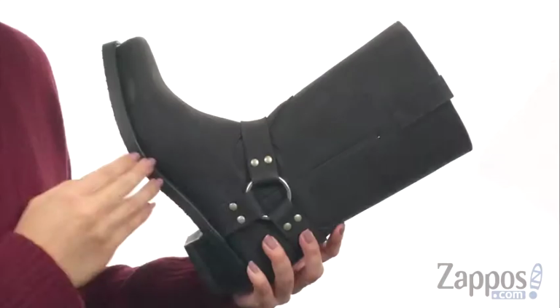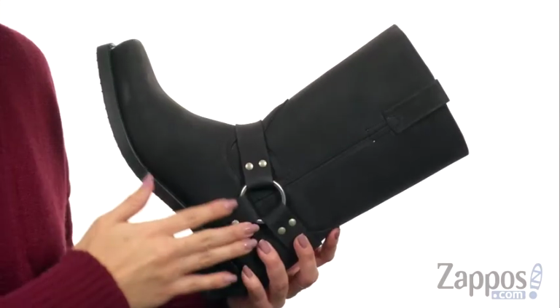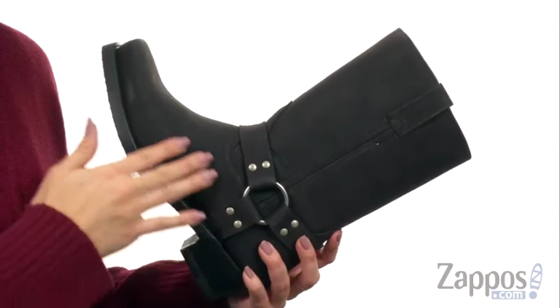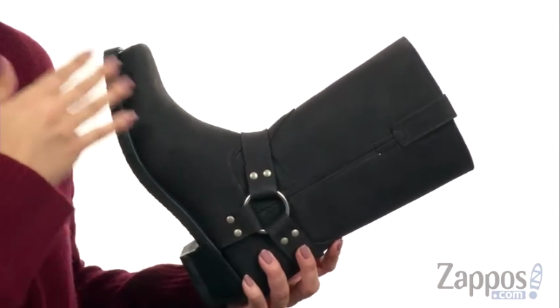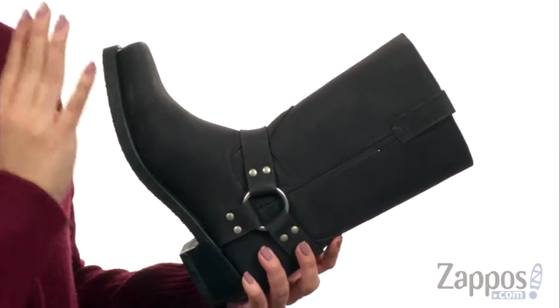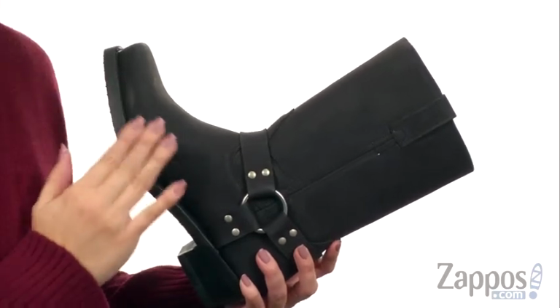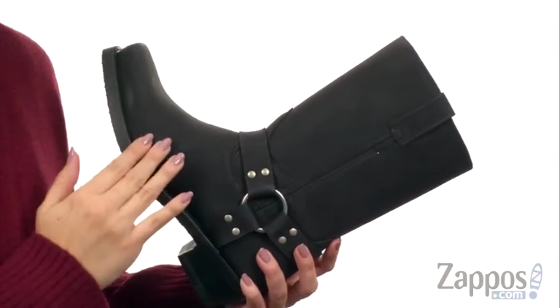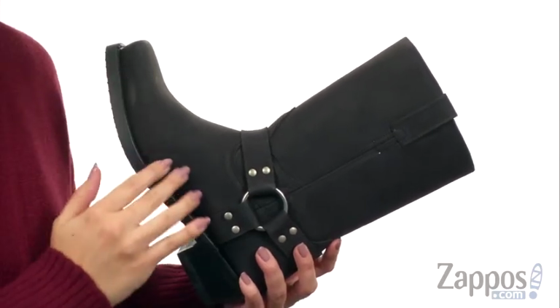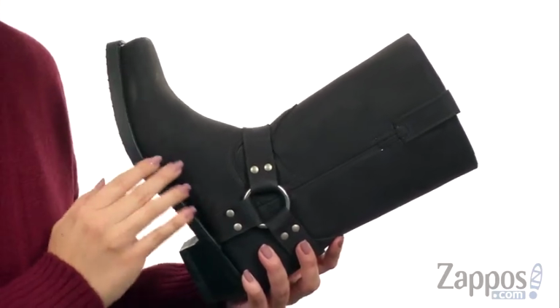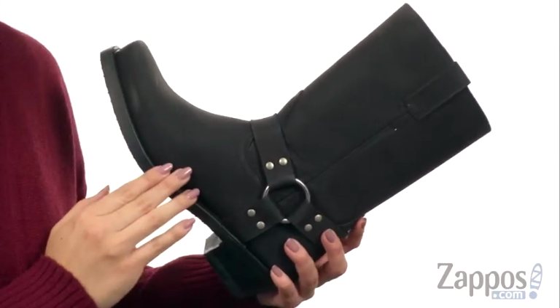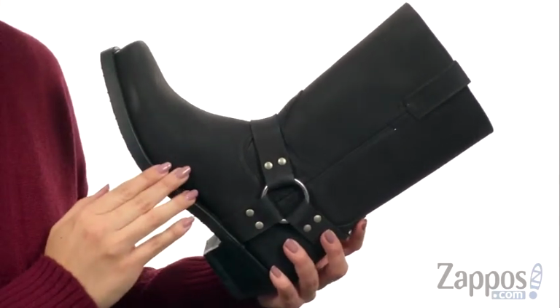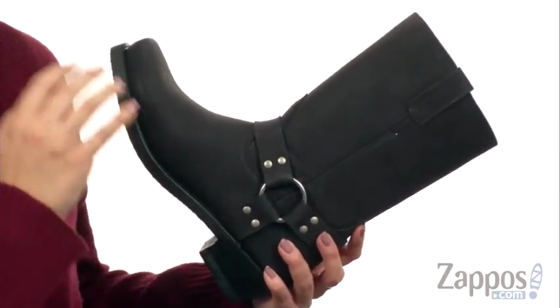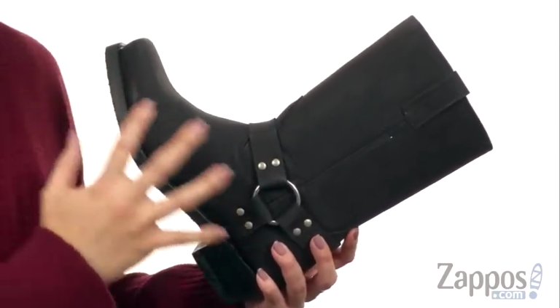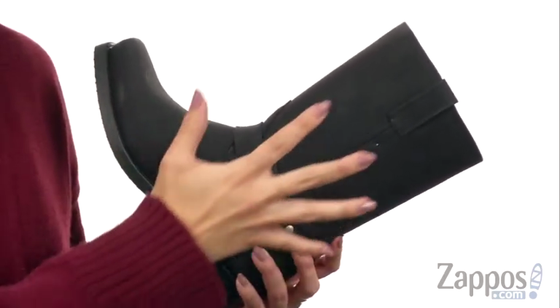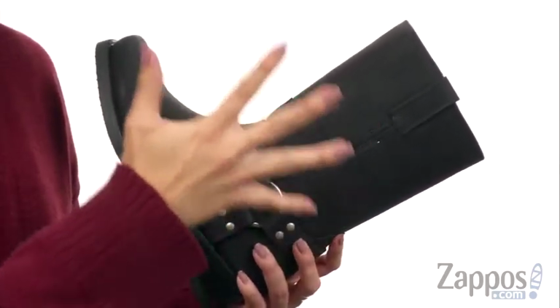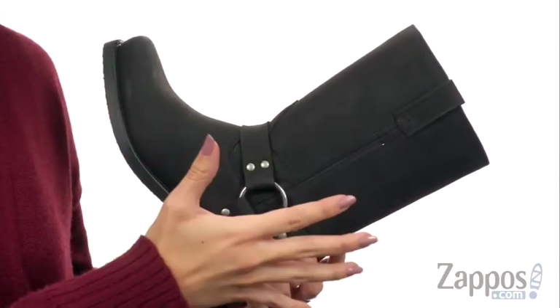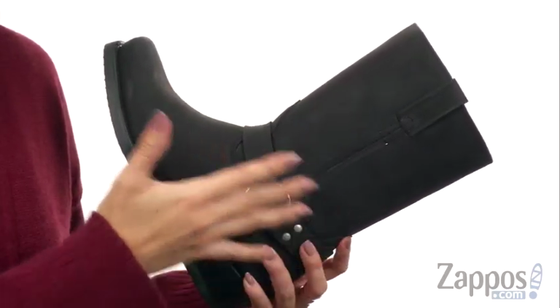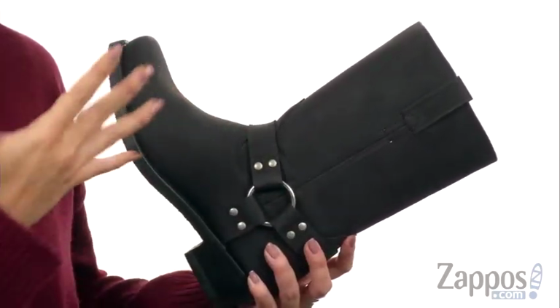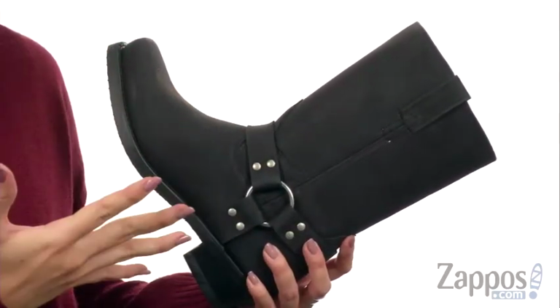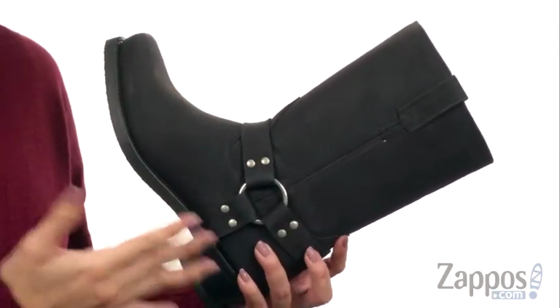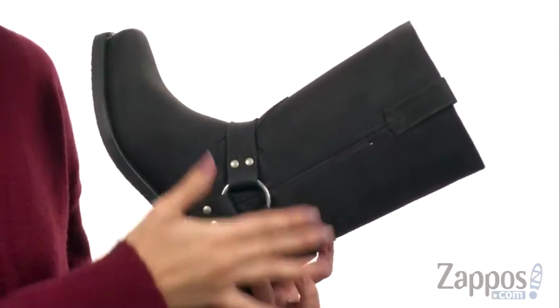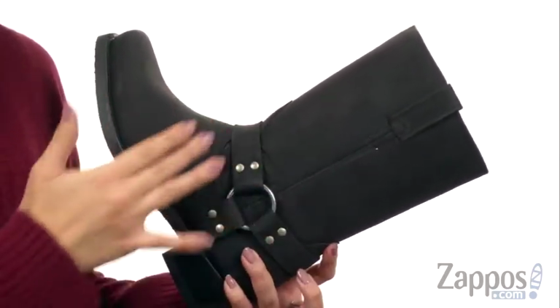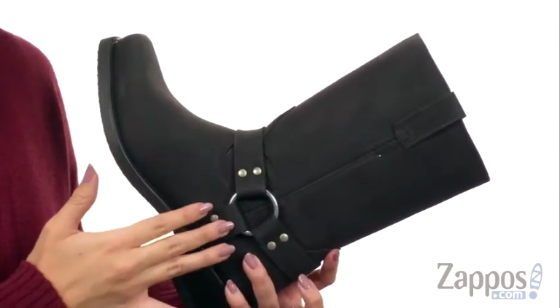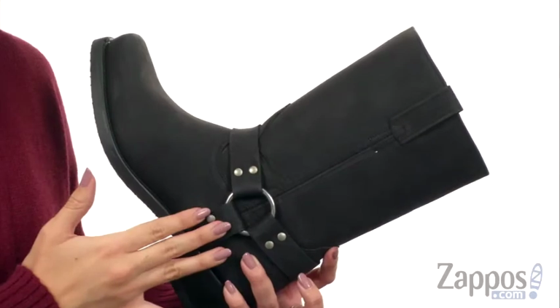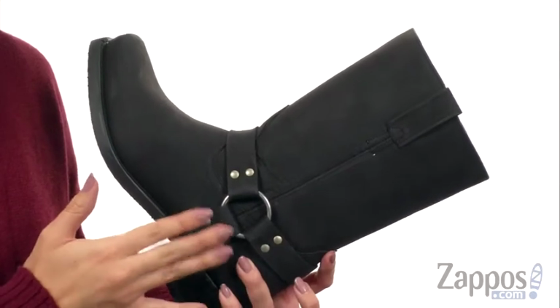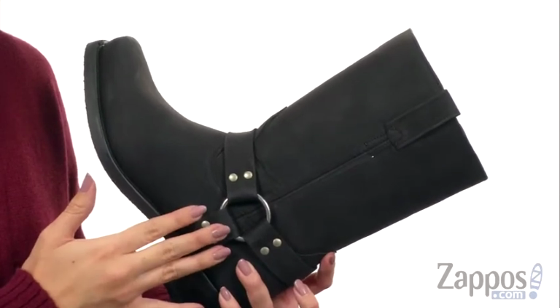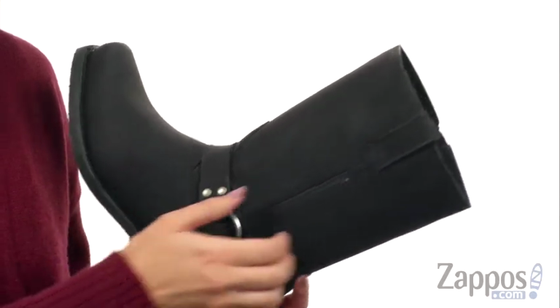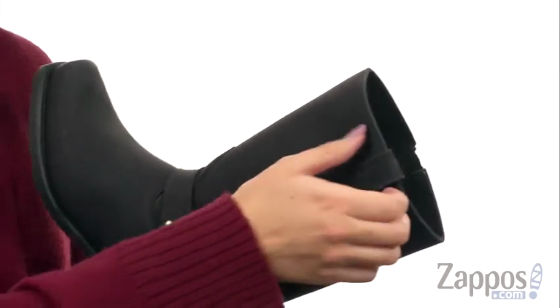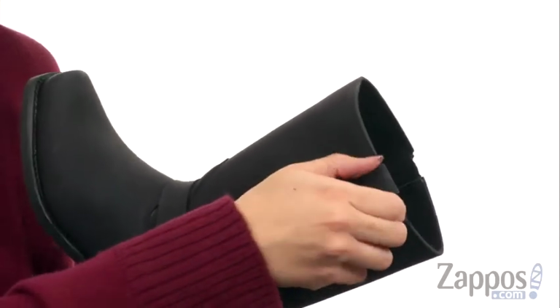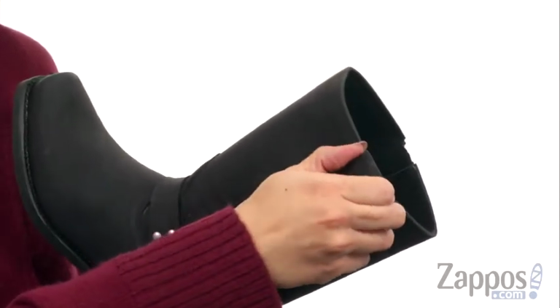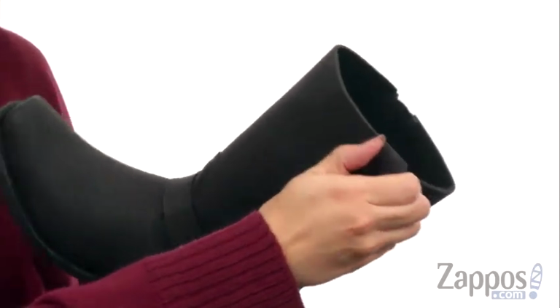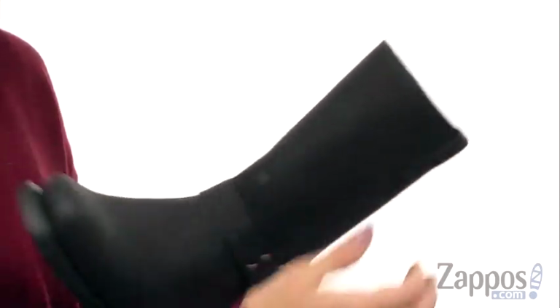These boots are made with a leather upper that have a little bit of distressing. I like how they're simple but they're still pretty edgy. Got the harness detailing here around the ankle and a side pull tab.